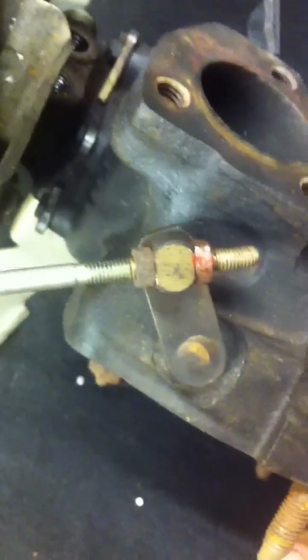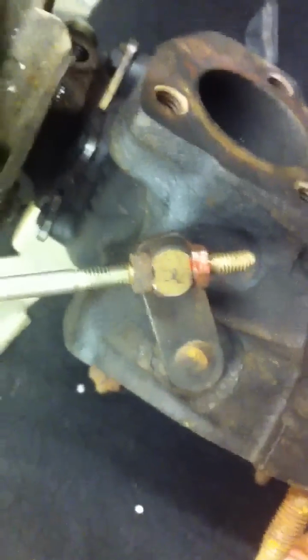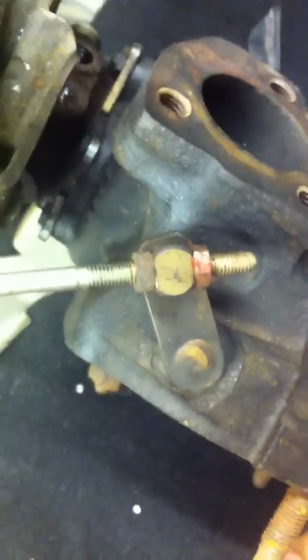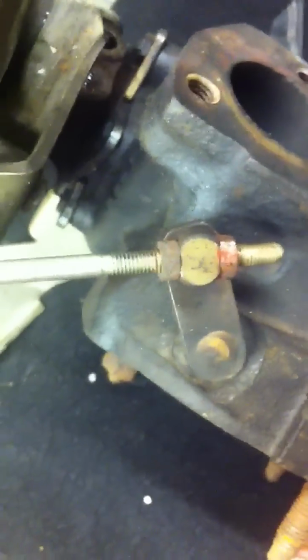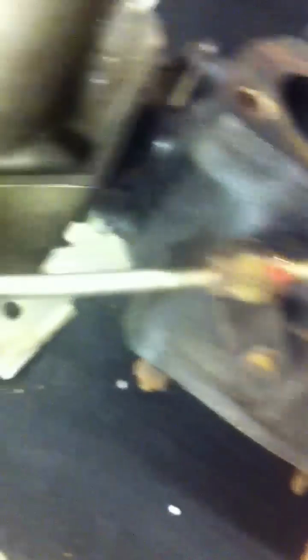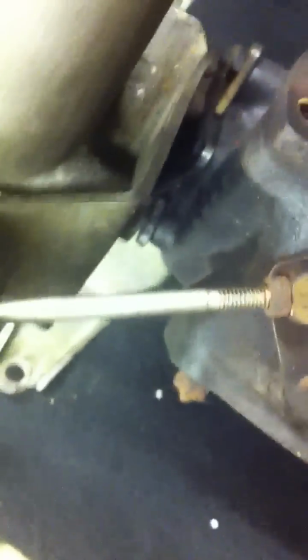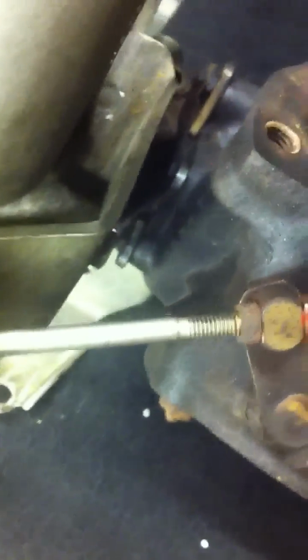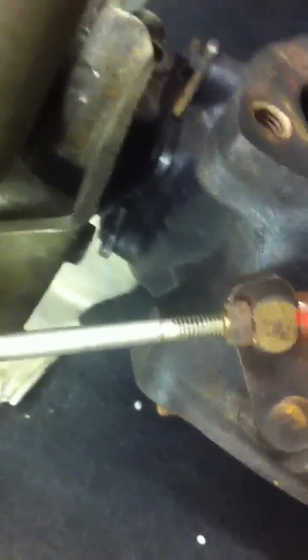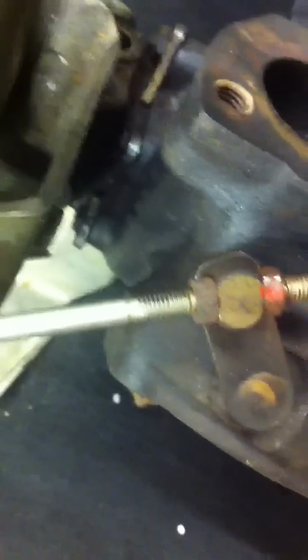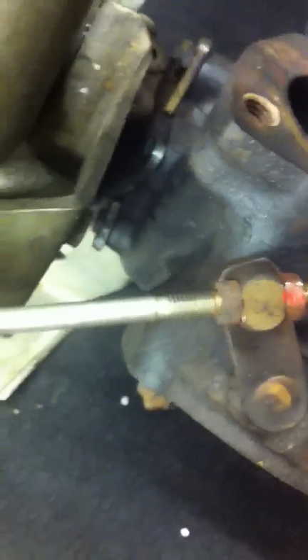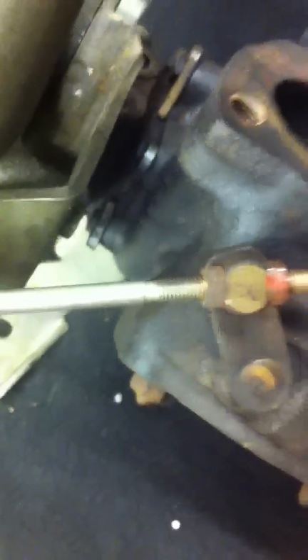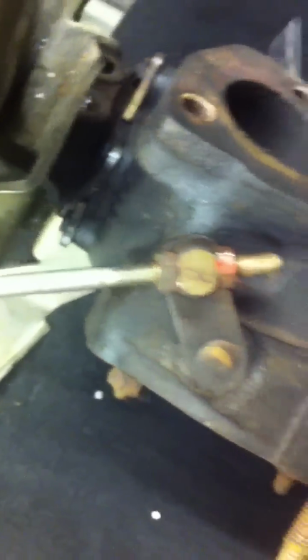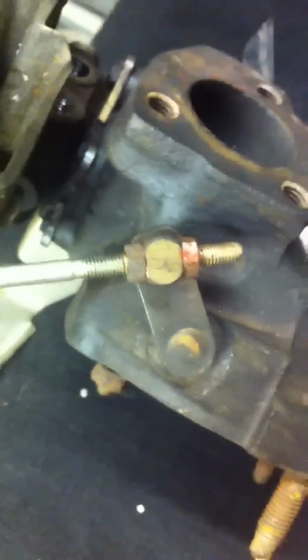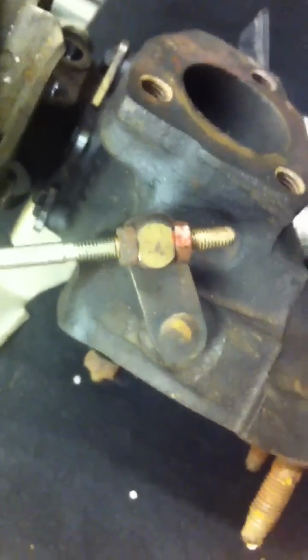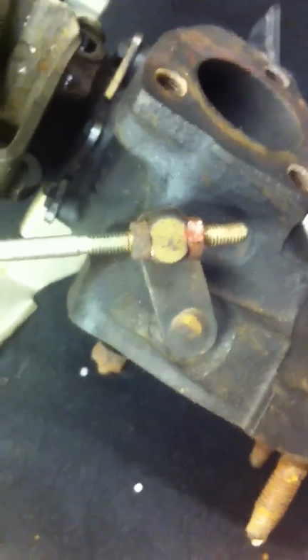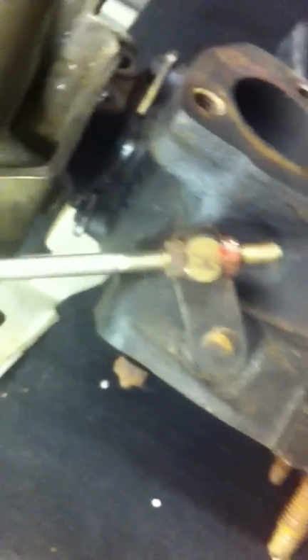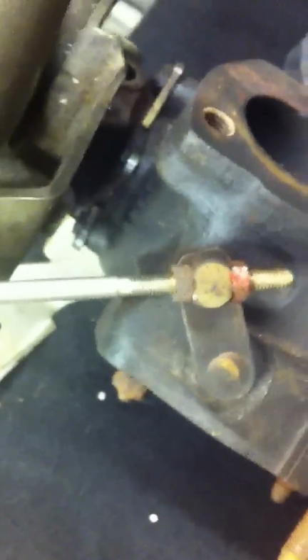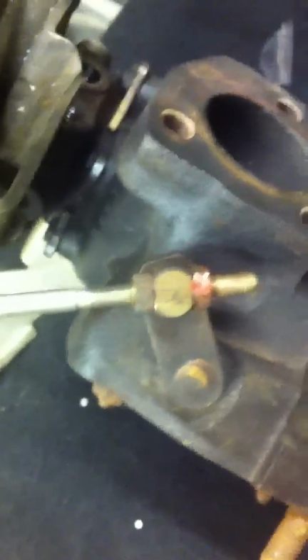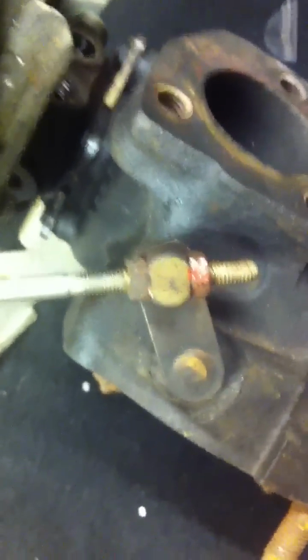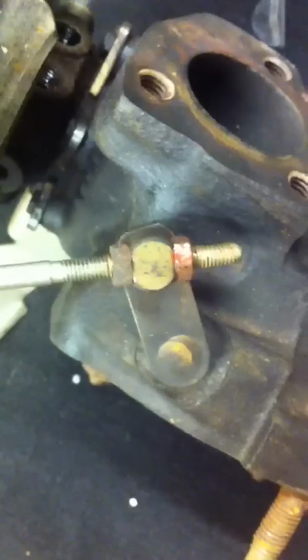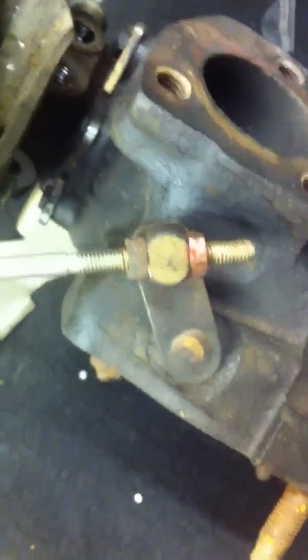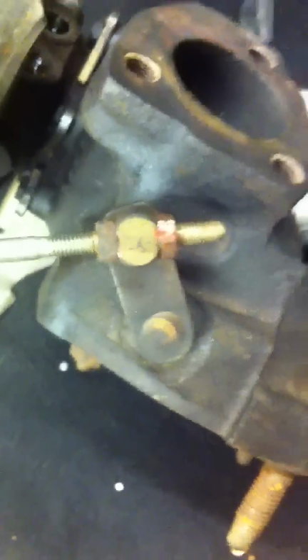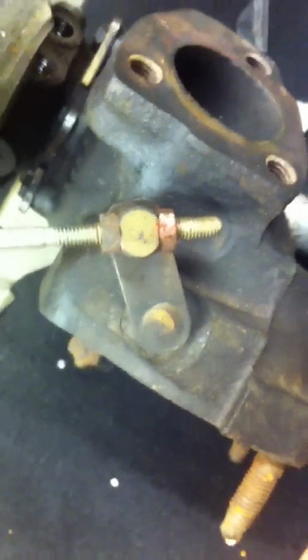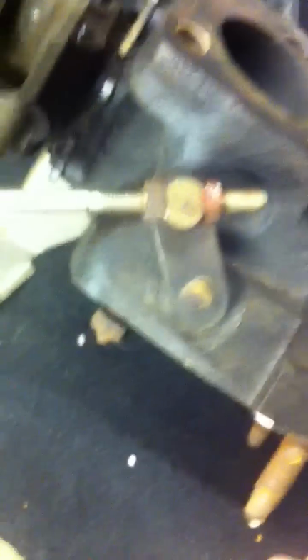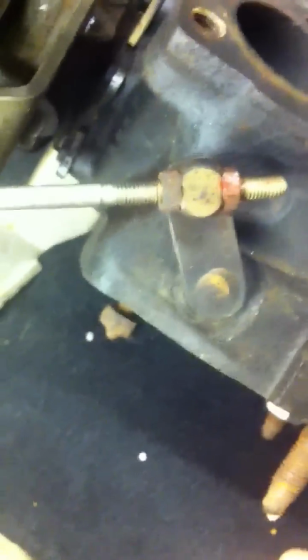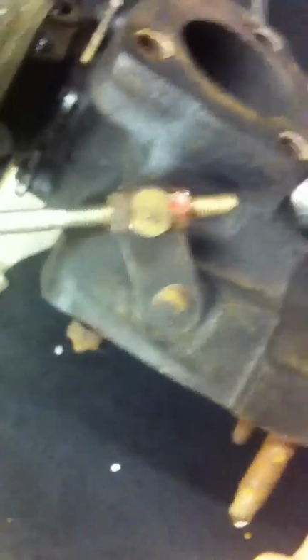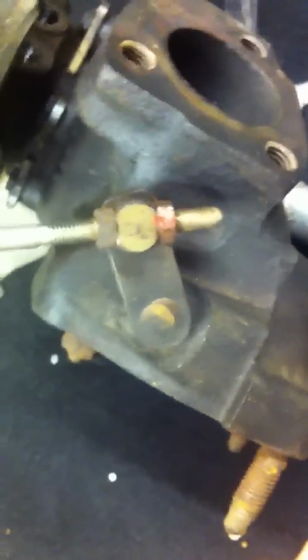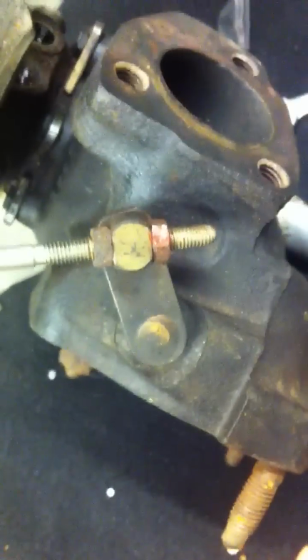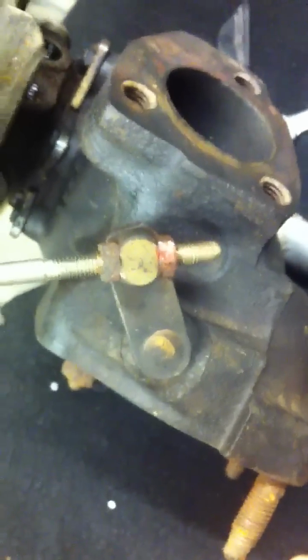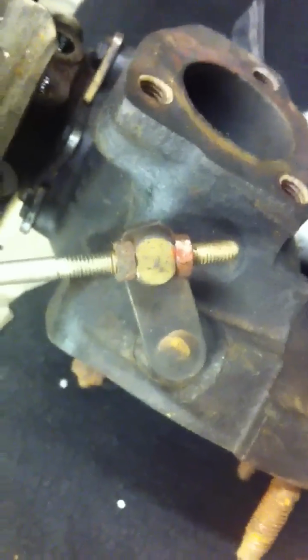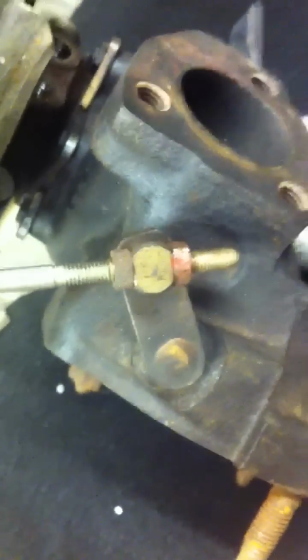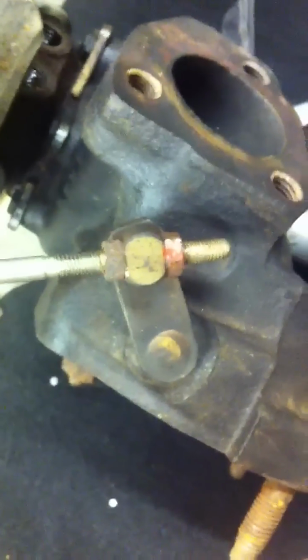Then I'd suggest running some VLAGCOM logs of the duty cycle of the N75 to see how things are going. And that's about it really.